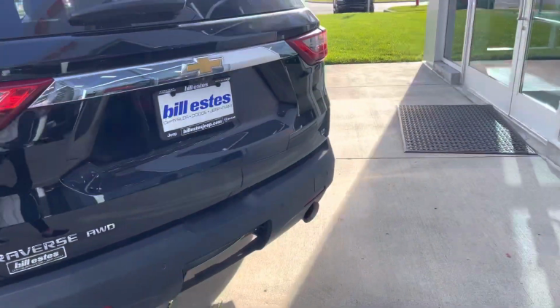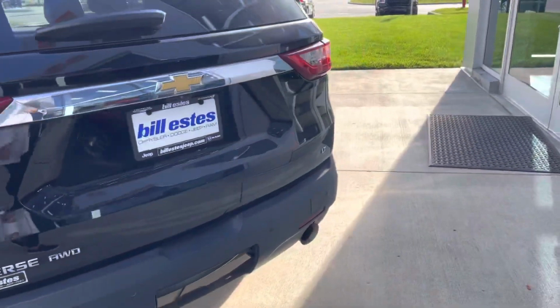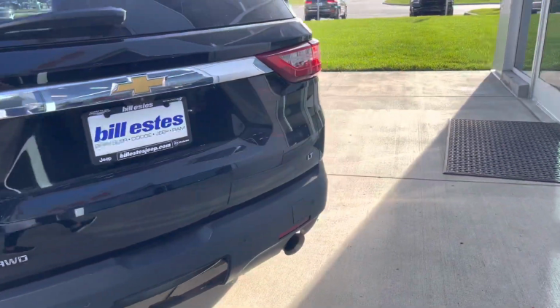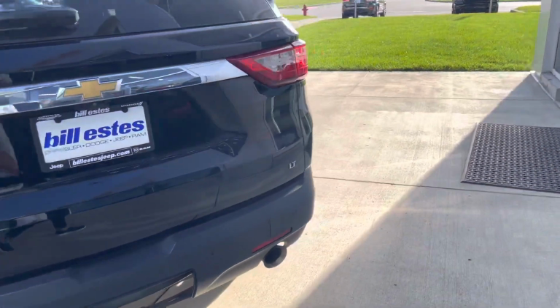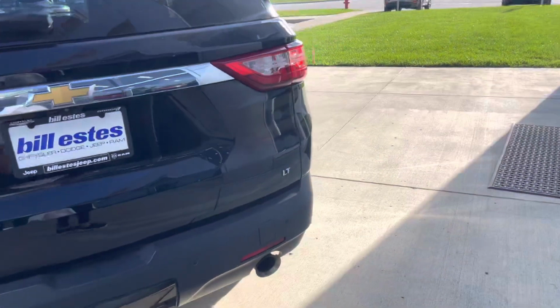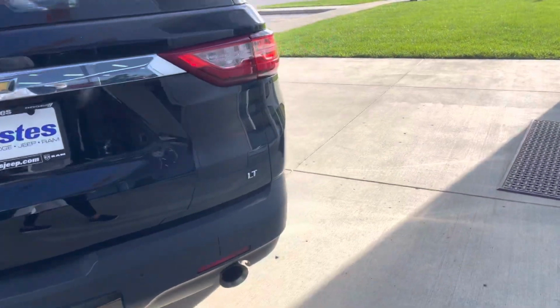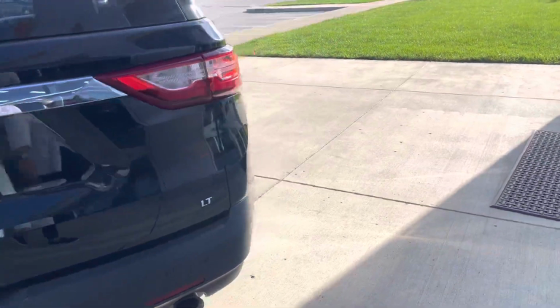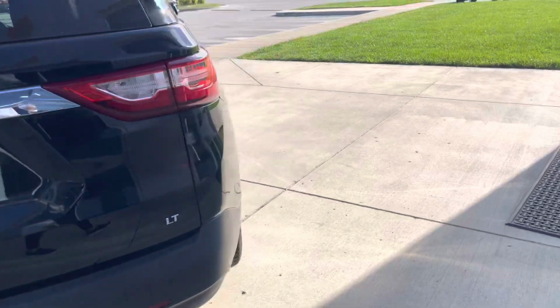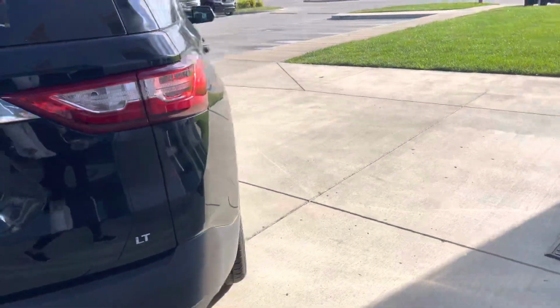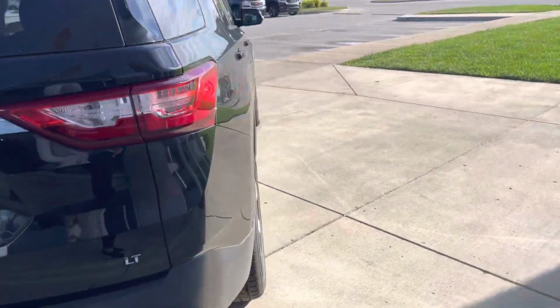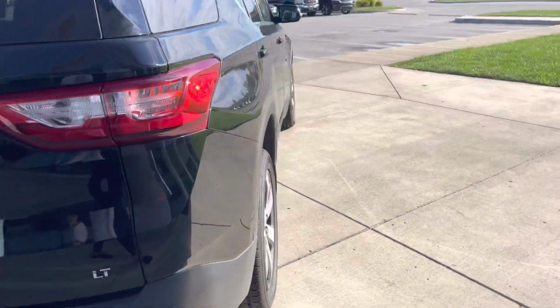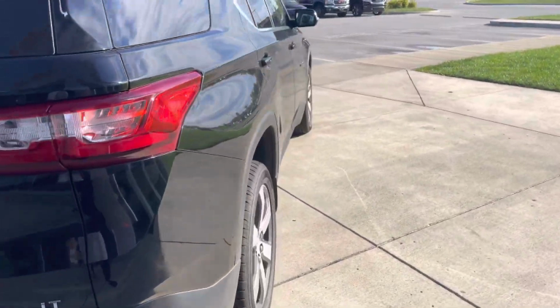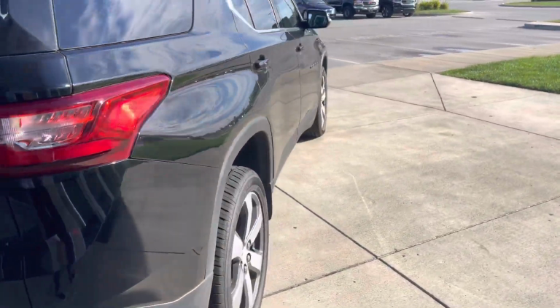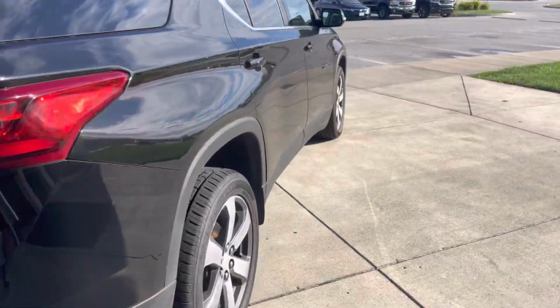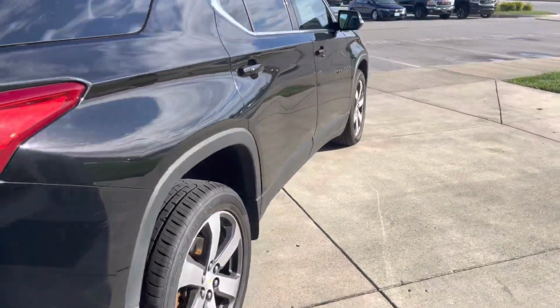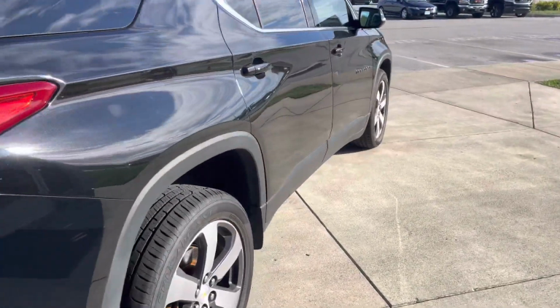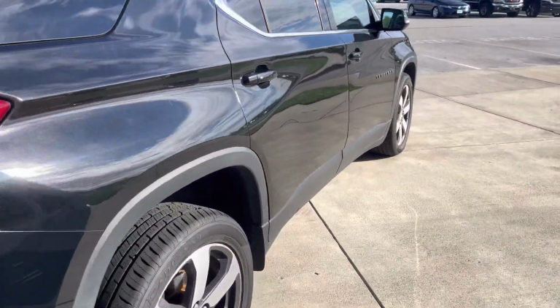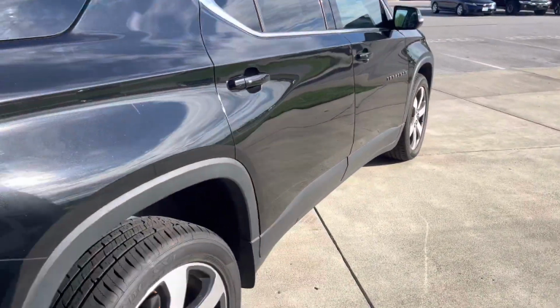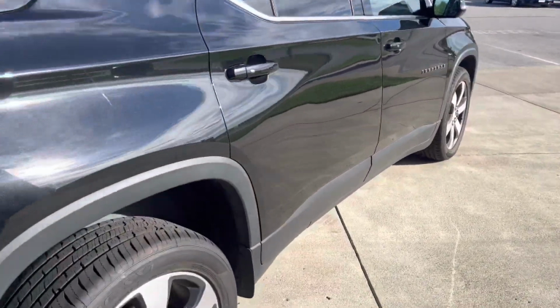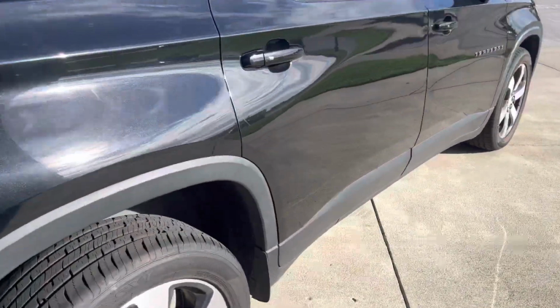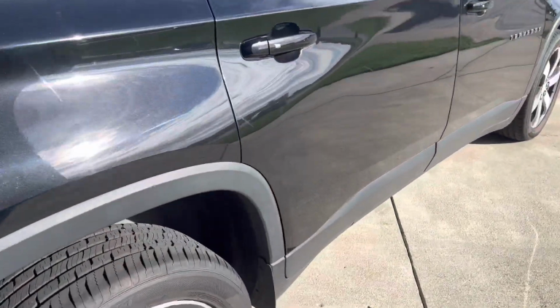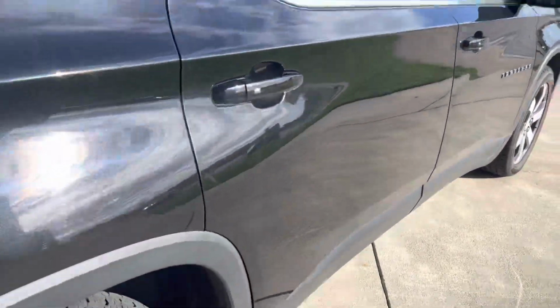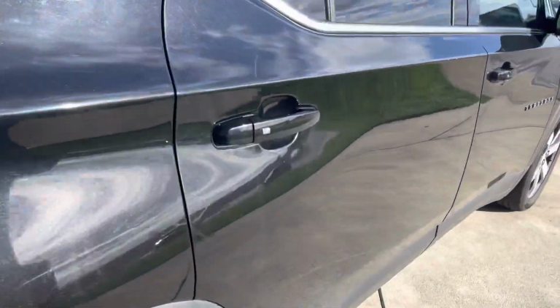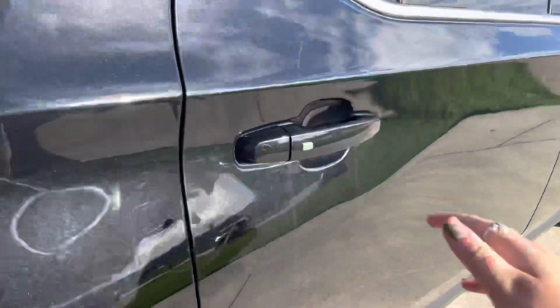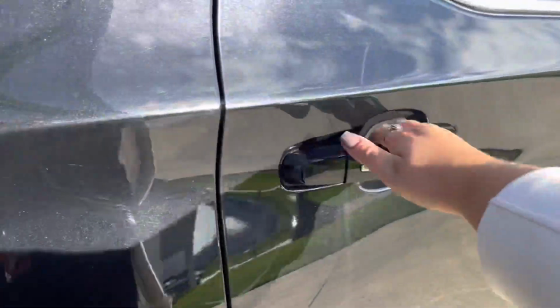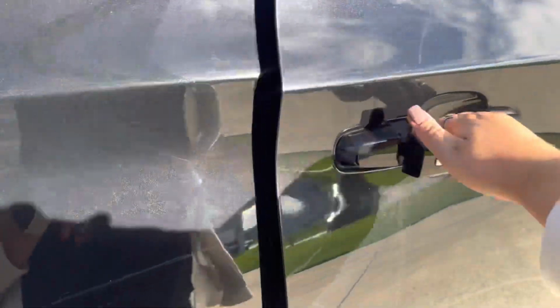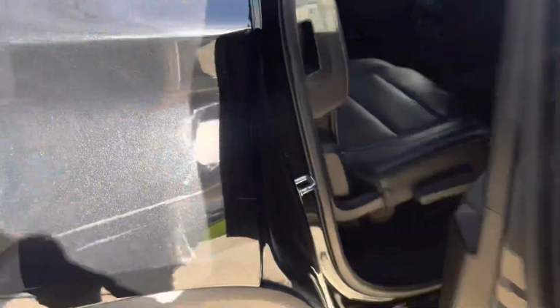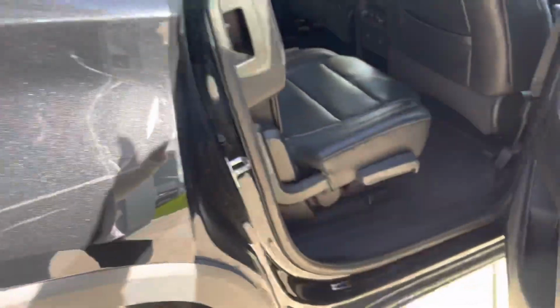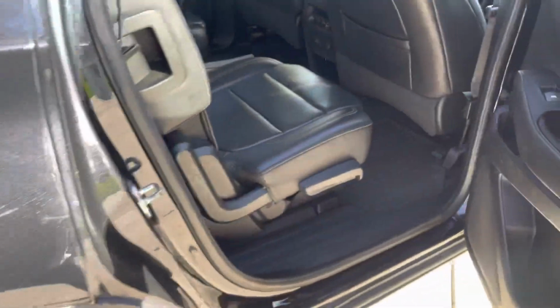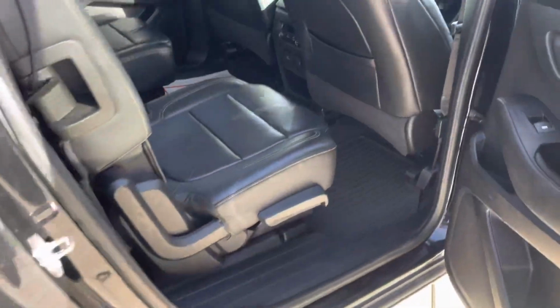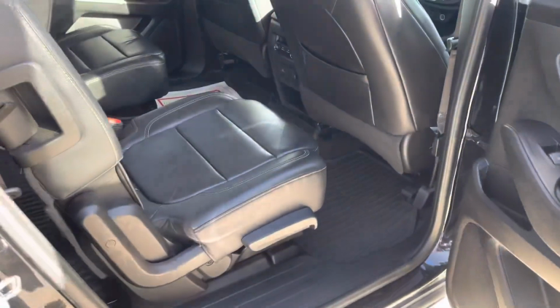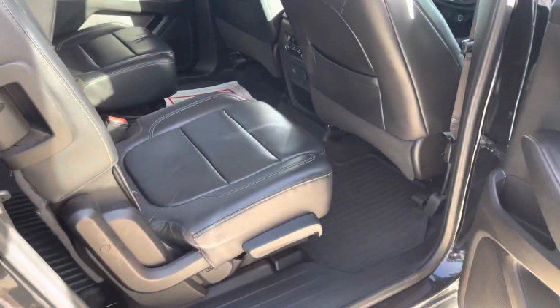Looking at the rest of the body. No major damage, dents, things like that. Second view of the back.